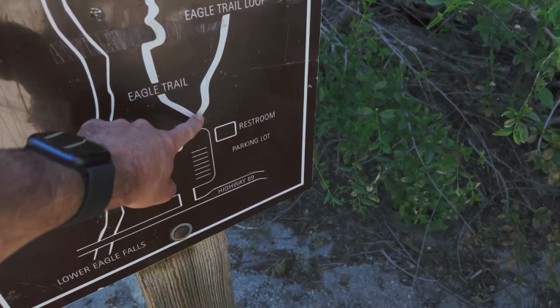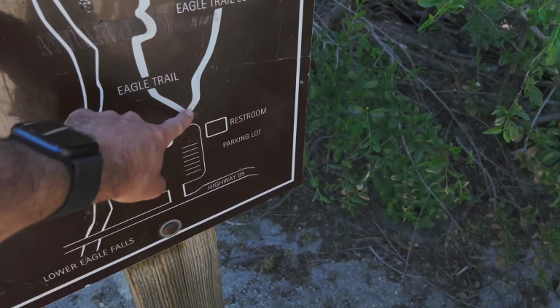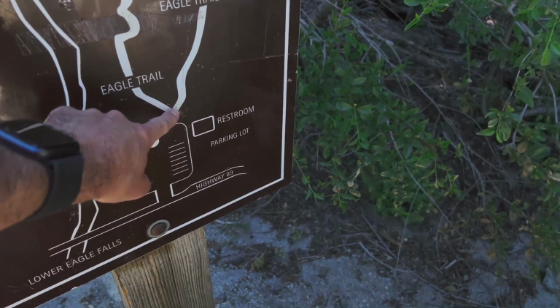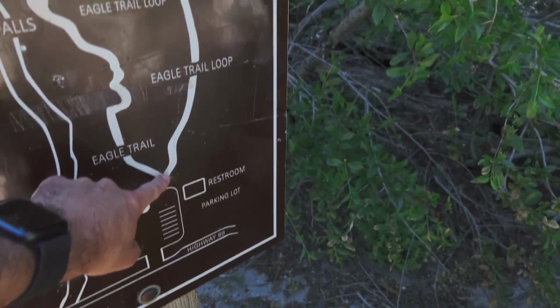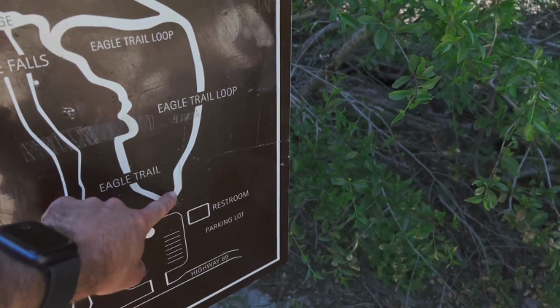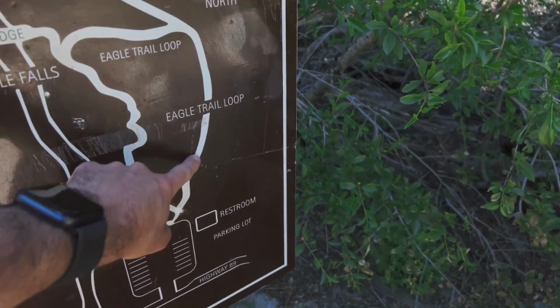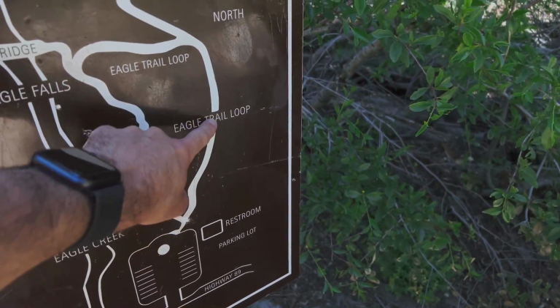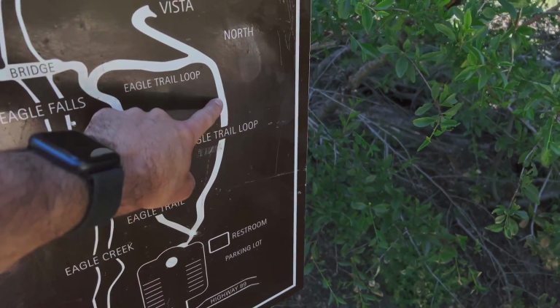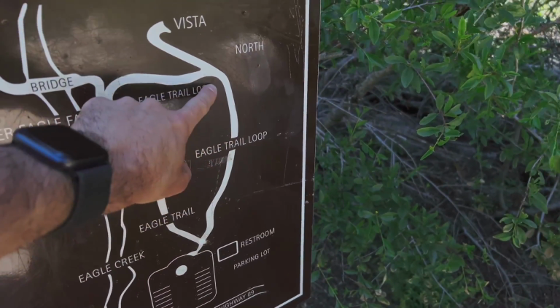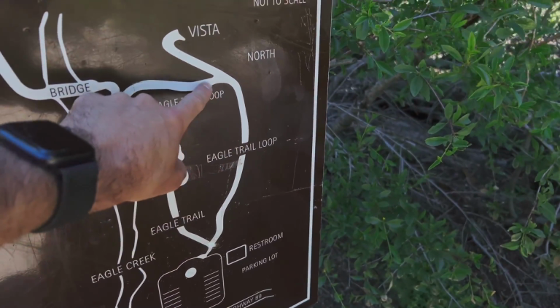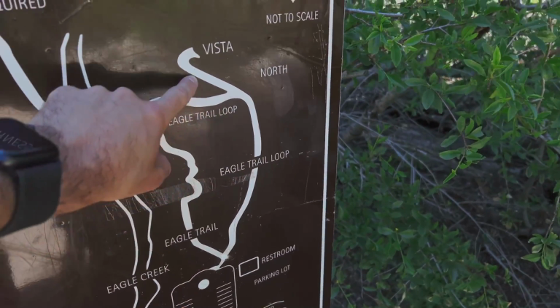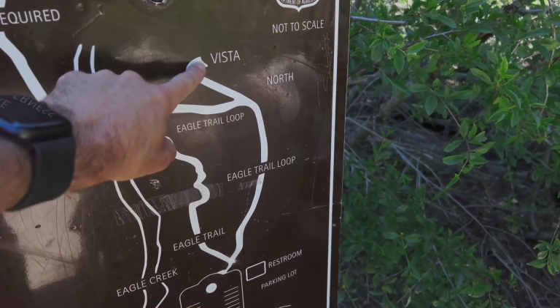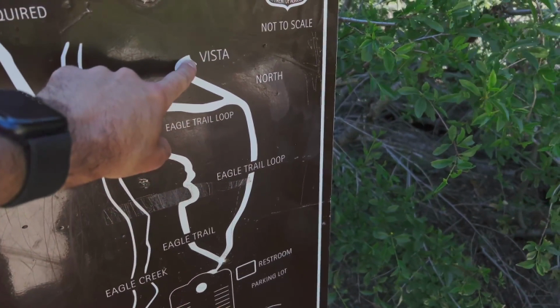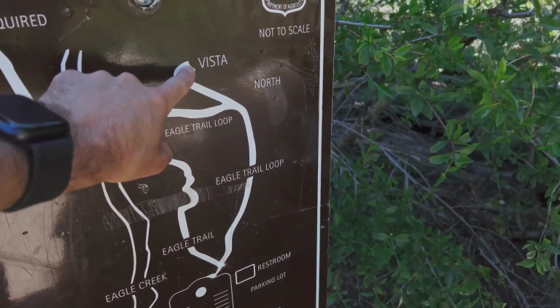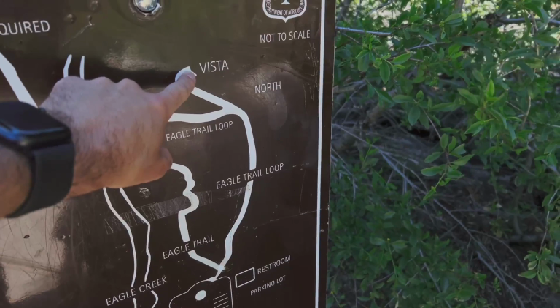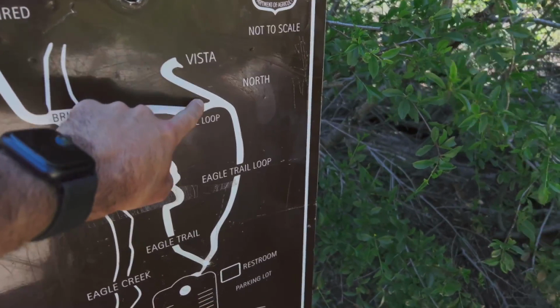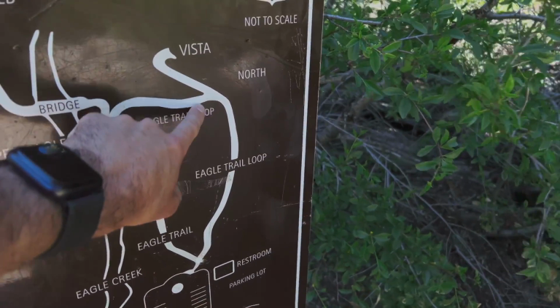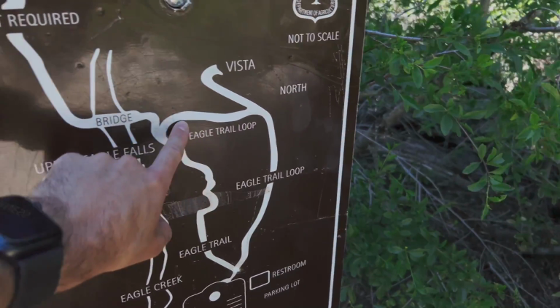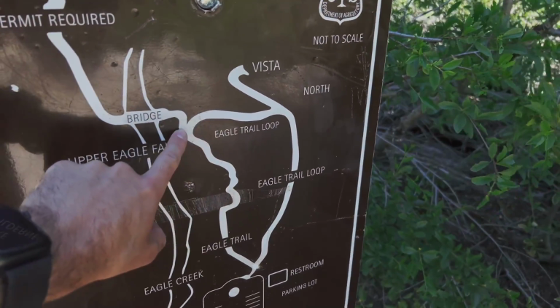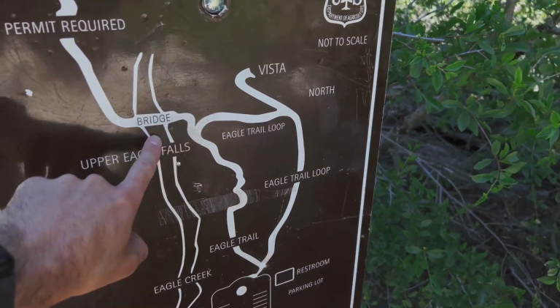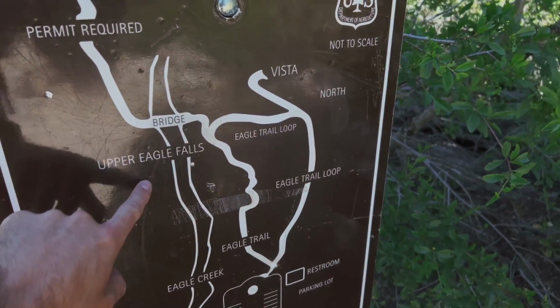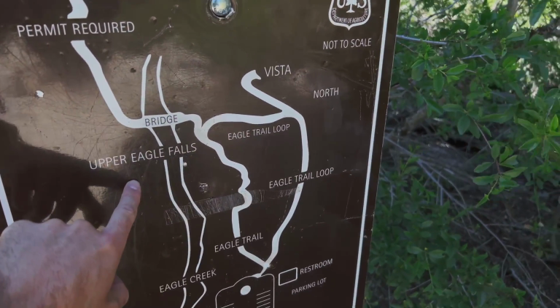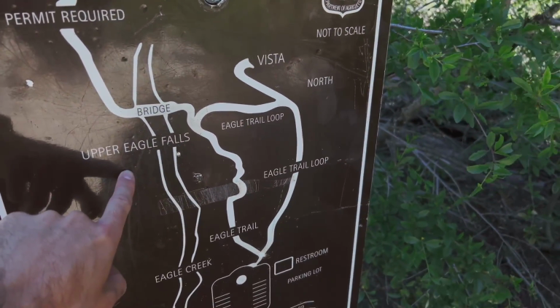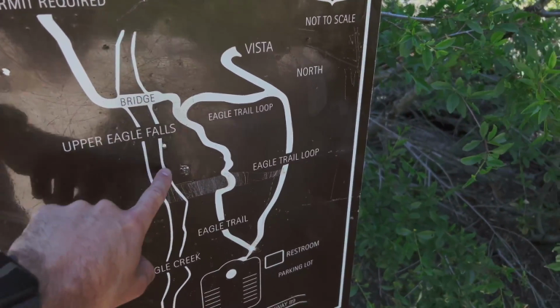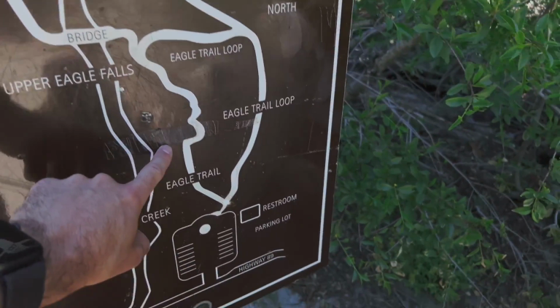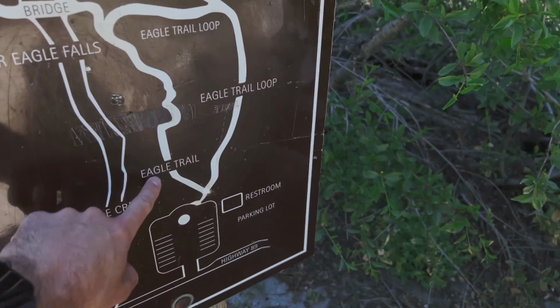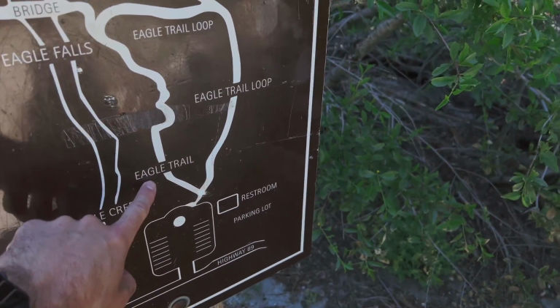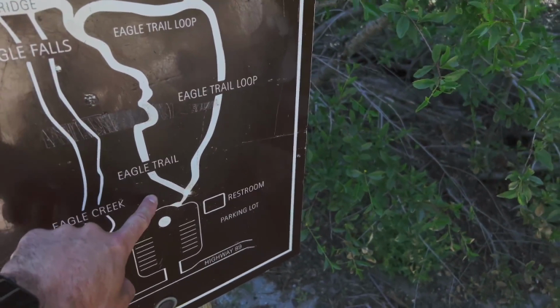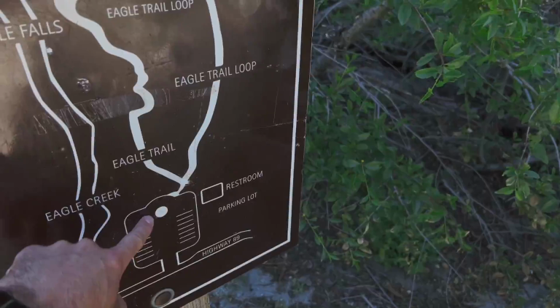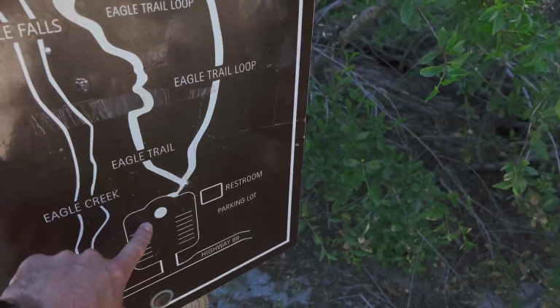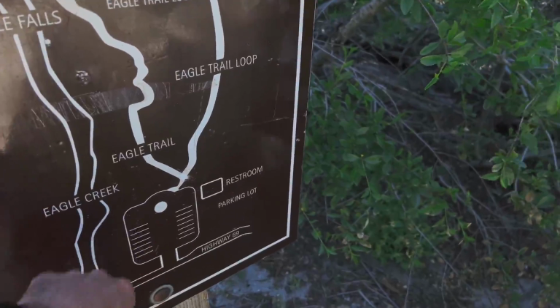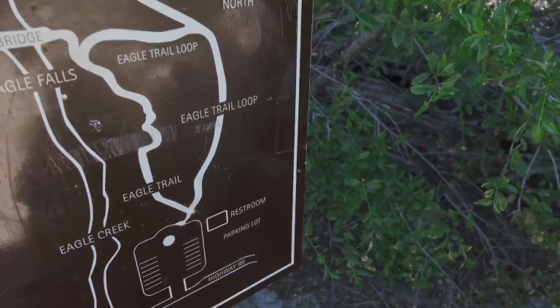We're here now. We're going to go up this trail to the vista point and take some photos, then come back down and see Upper Eagle Falls, and then back down the Eagle Trail and we'll go home.